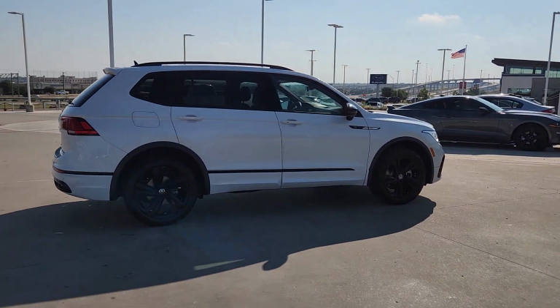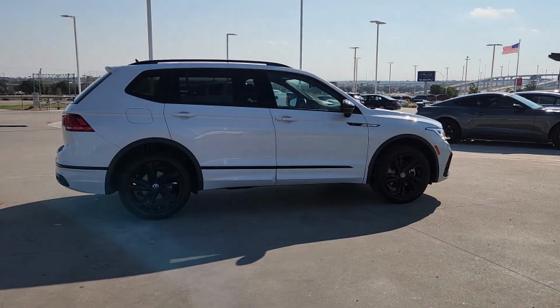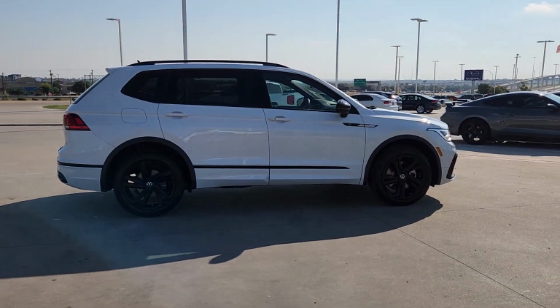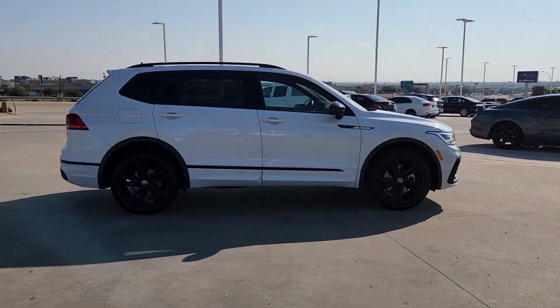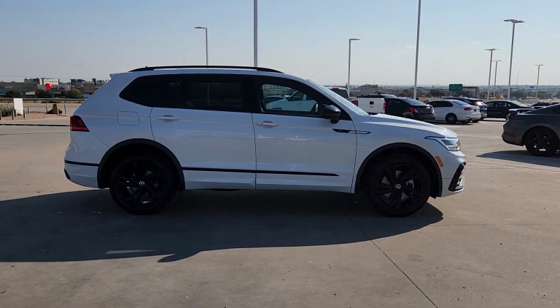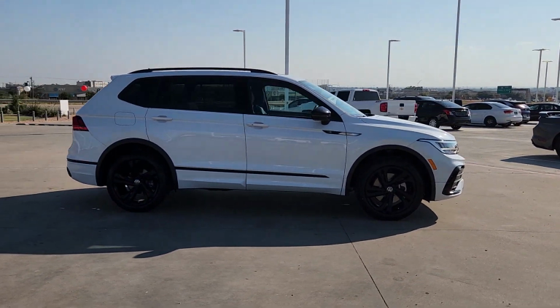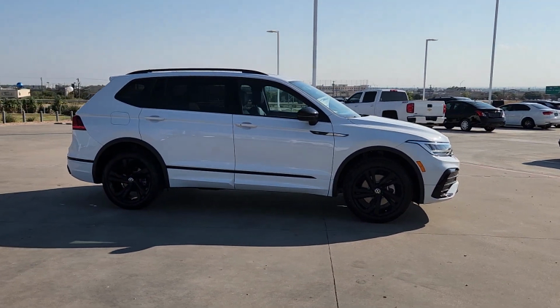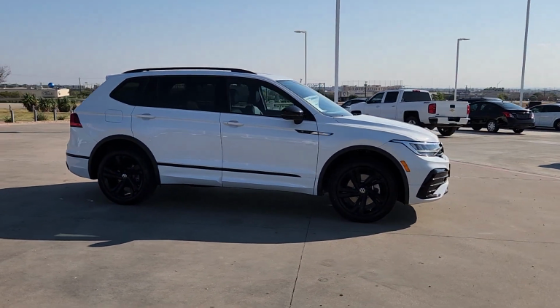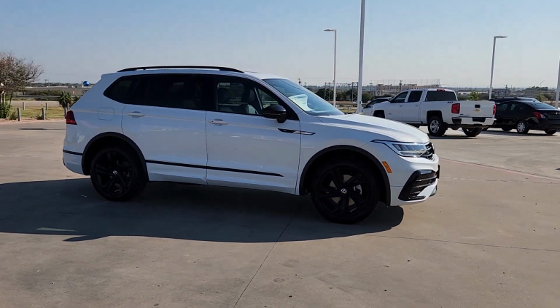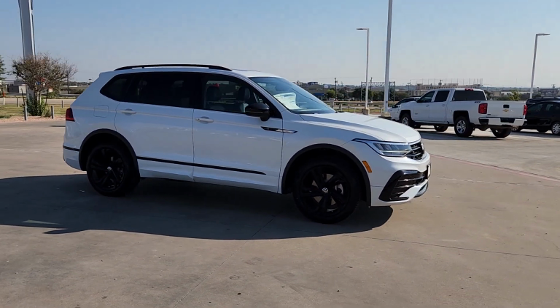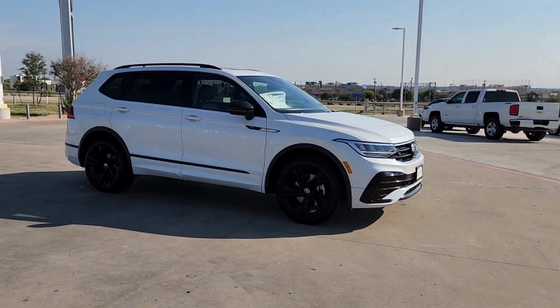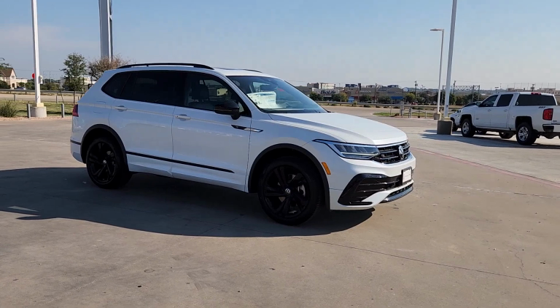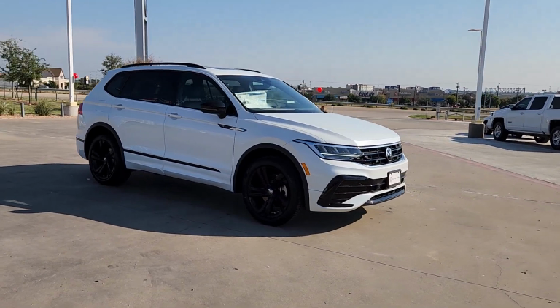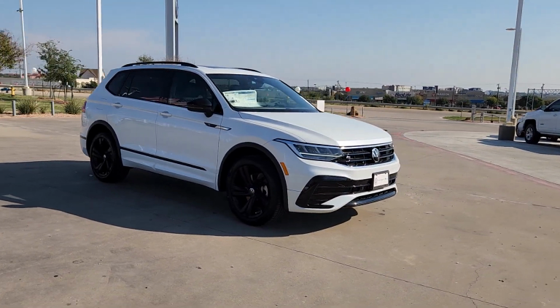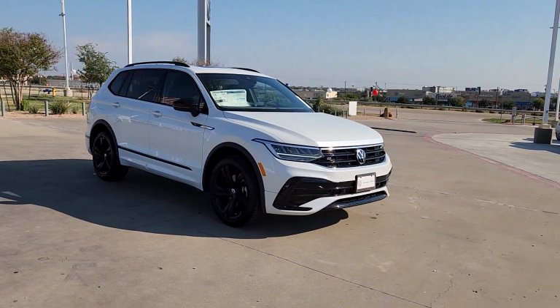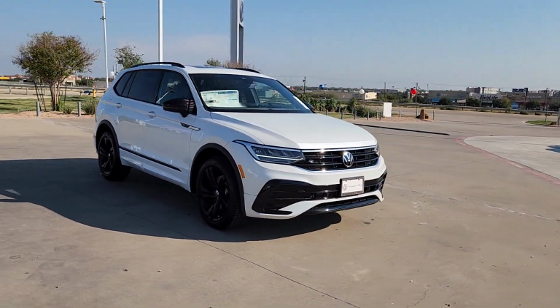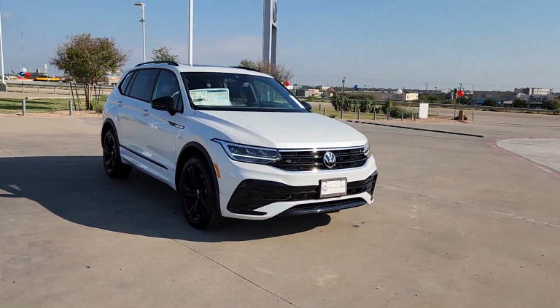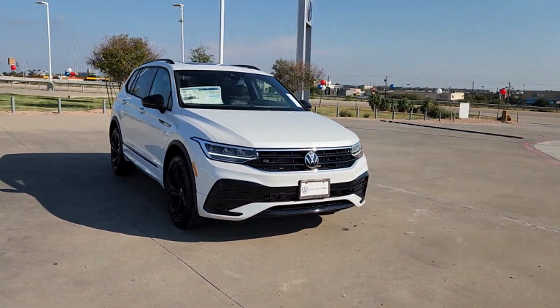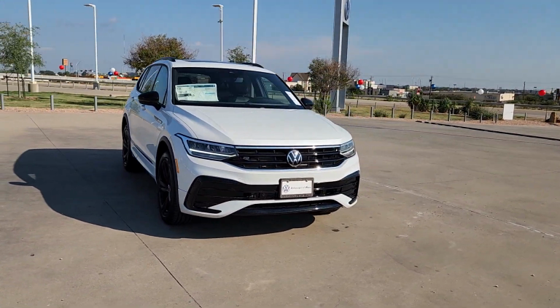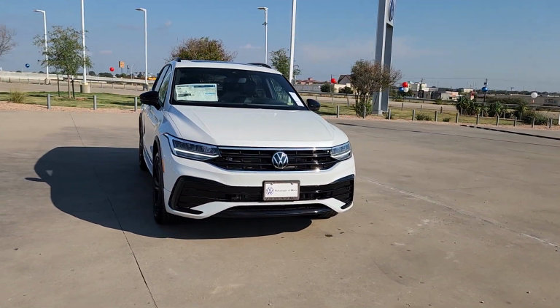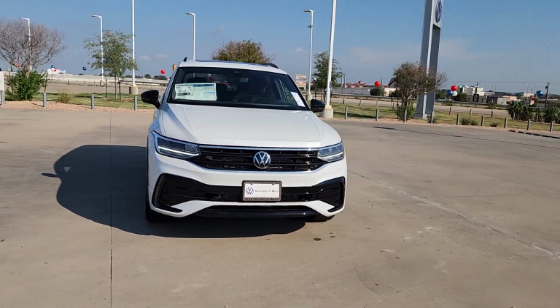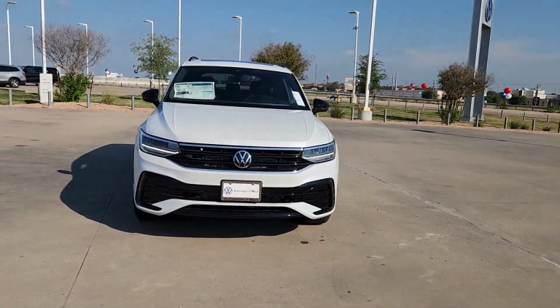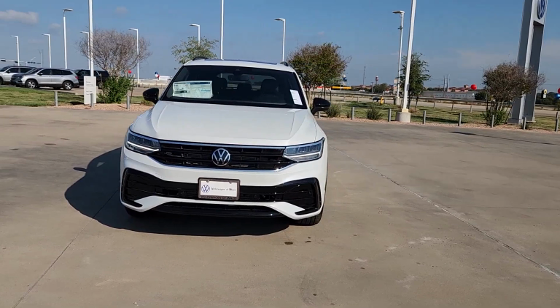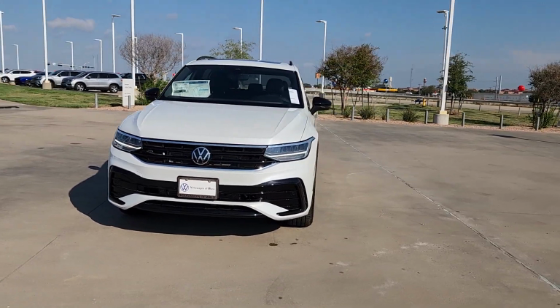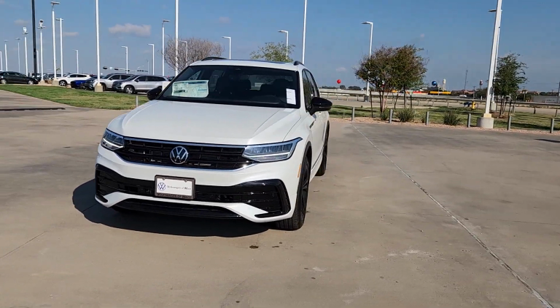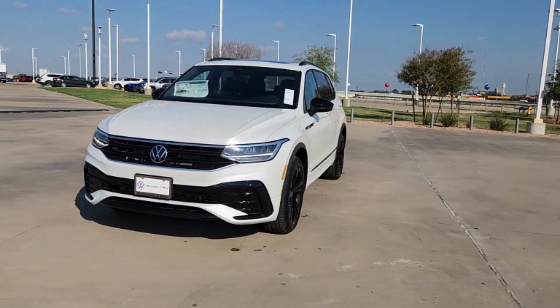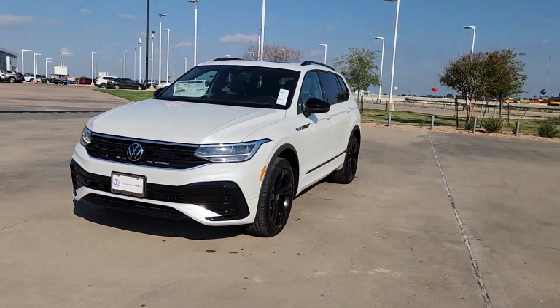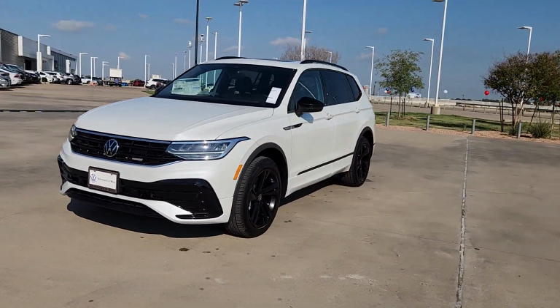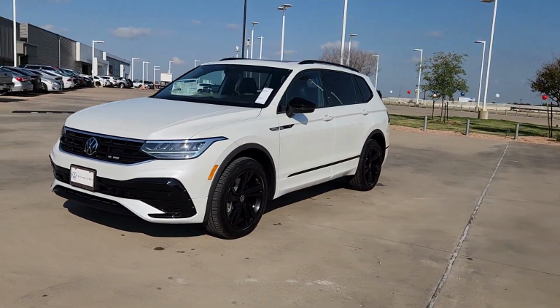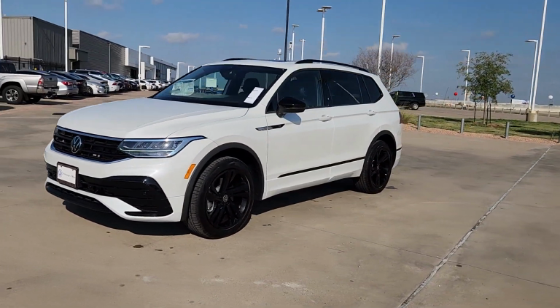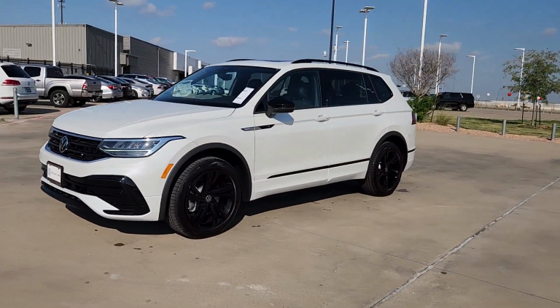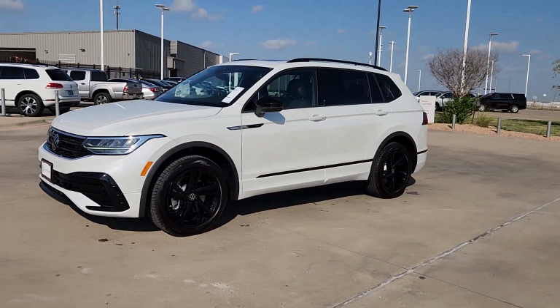The following are some of this vehicle's highlighted options: keyless entry, moonroof, heated mirrors, power liftgate, backup camera, satellite radio, electronic stability control, third row seat, alarm, and heated front seat.